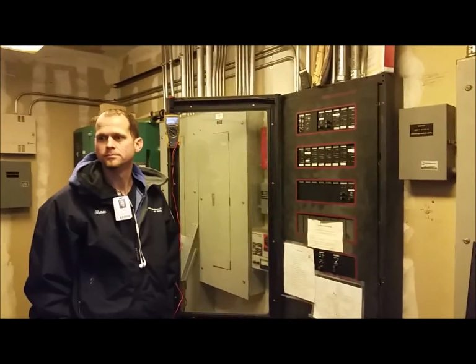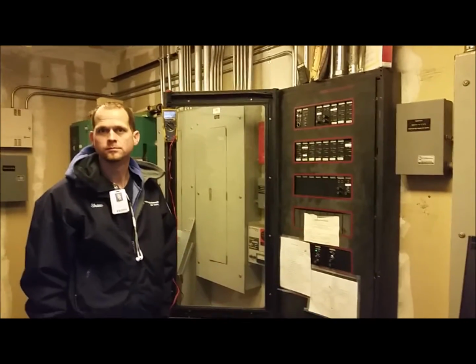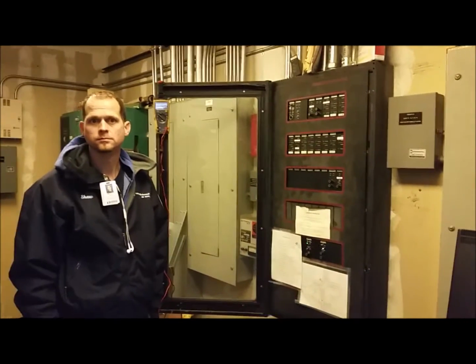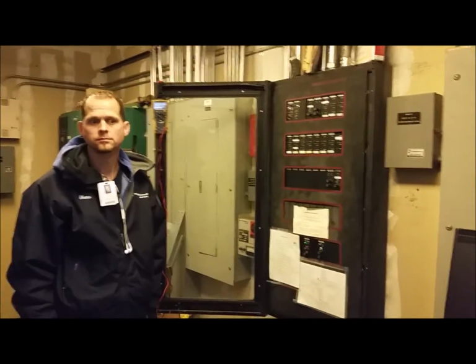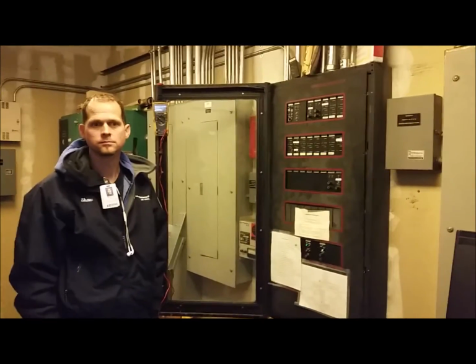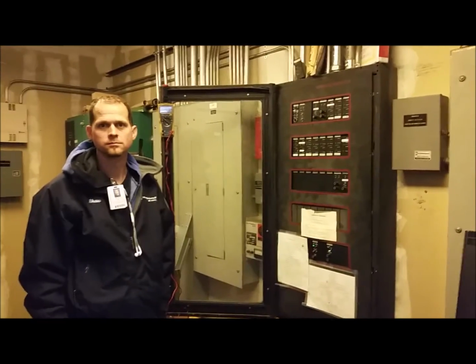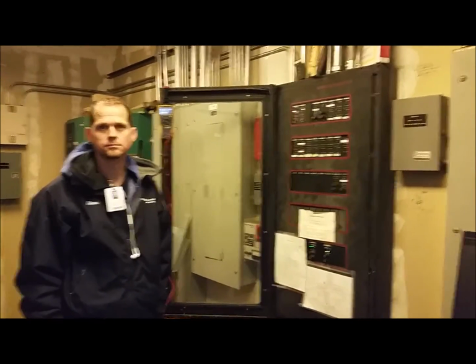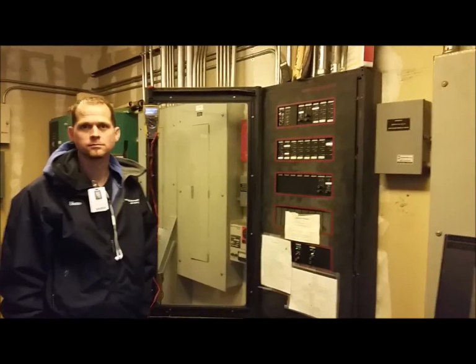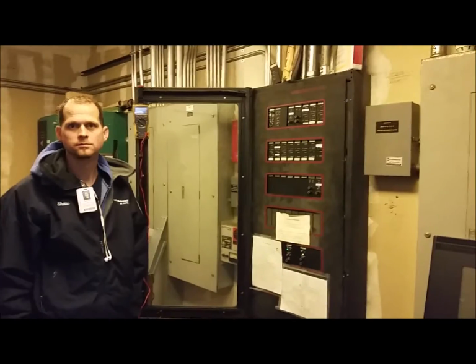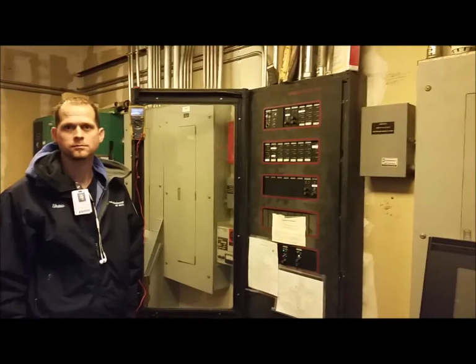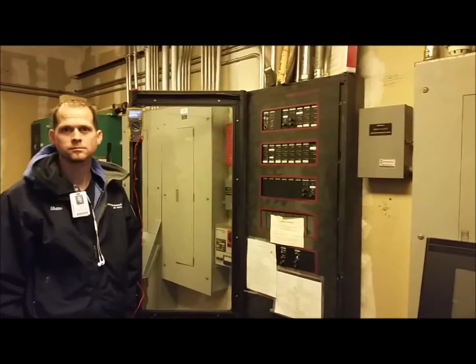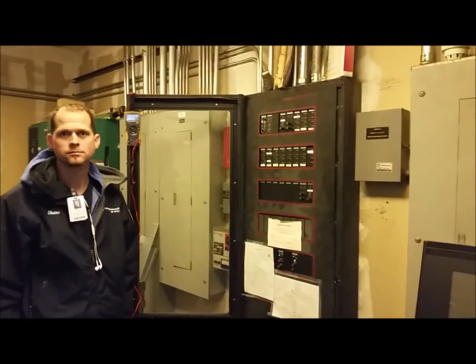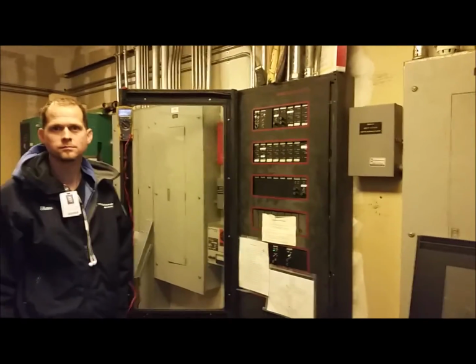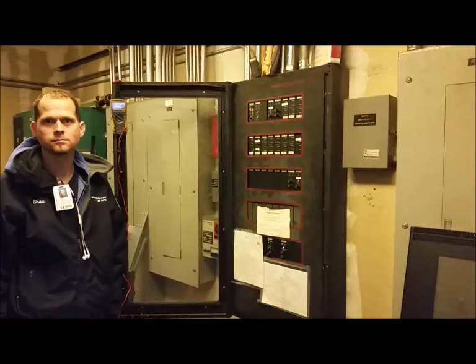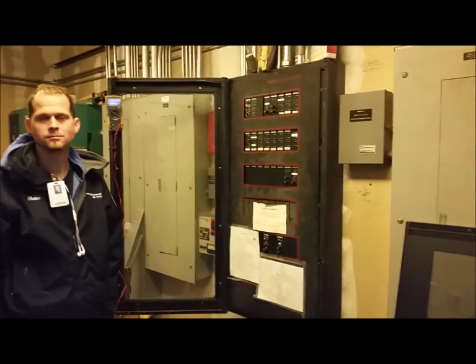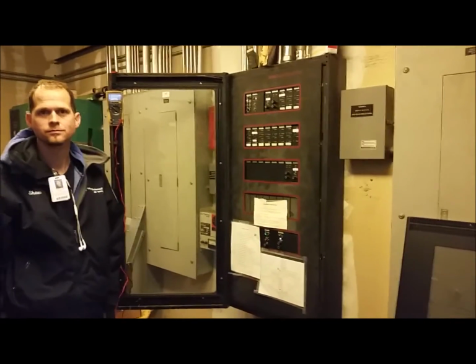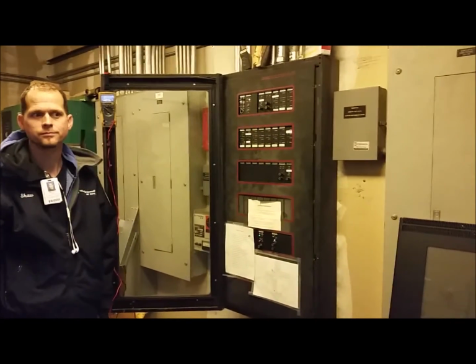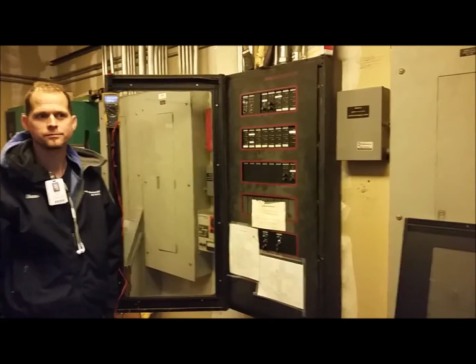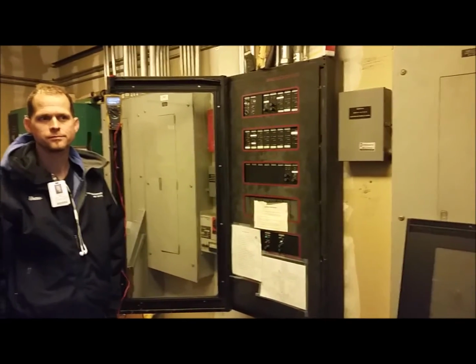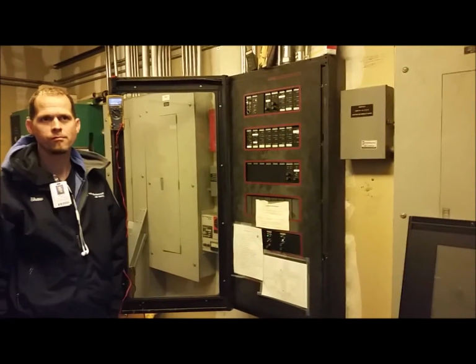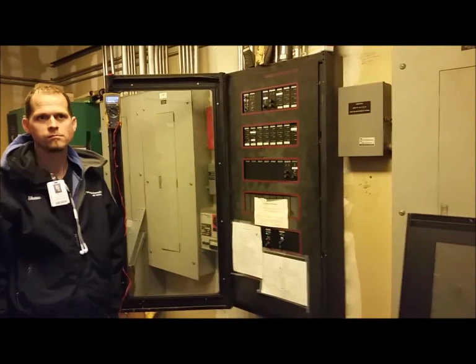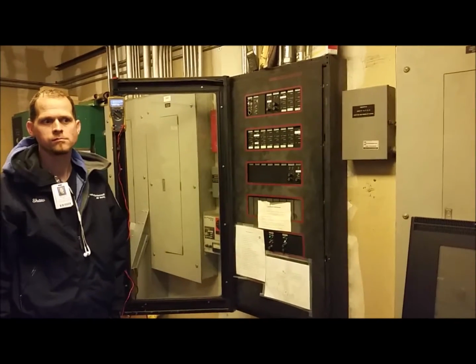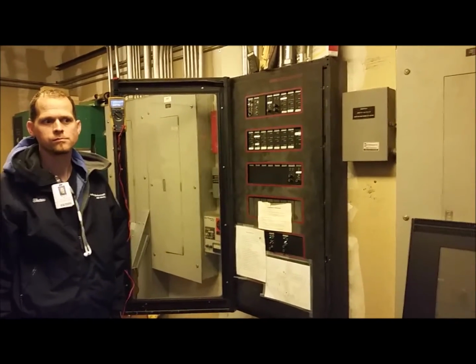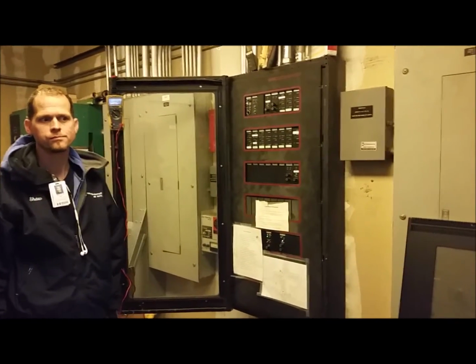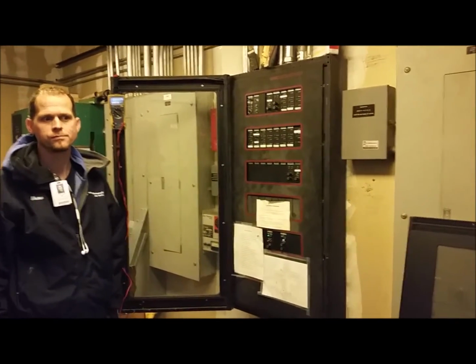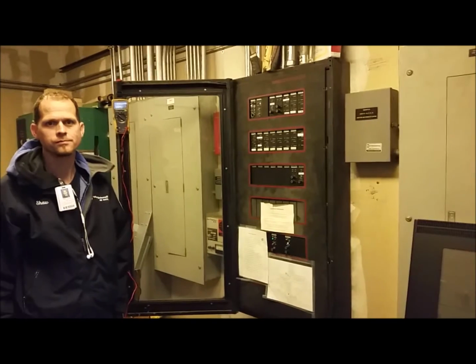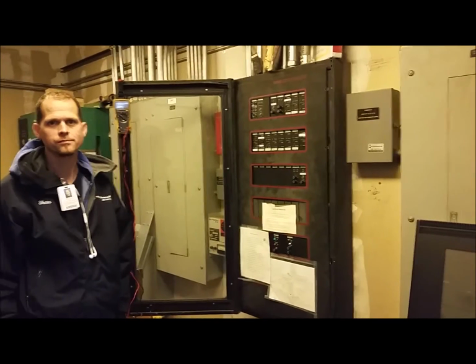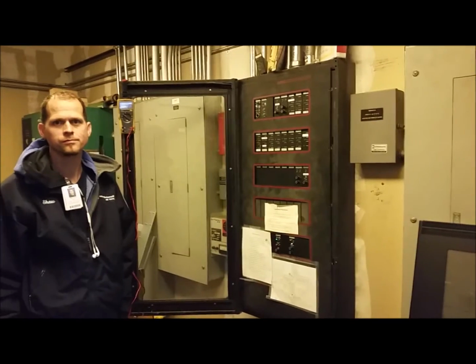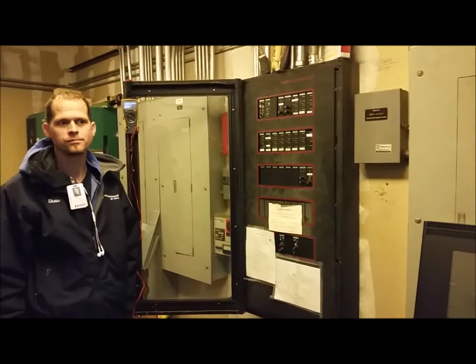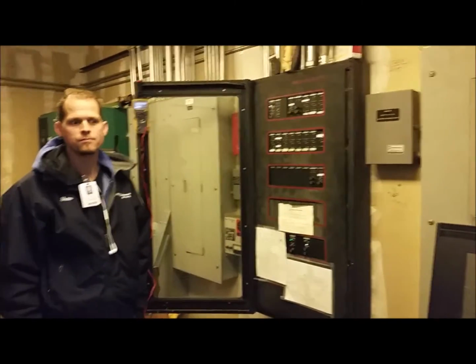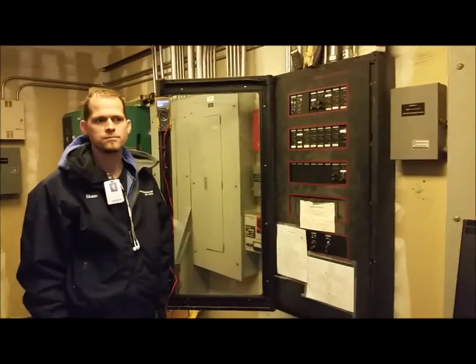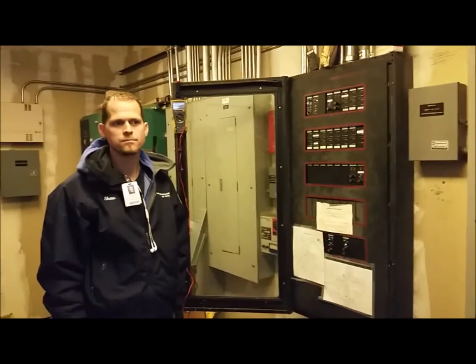With that being said, we're going to go ahead and try to get some time-lapse photos and watch the retrofit of the existing control panel.